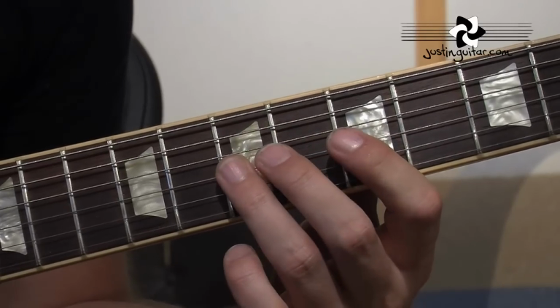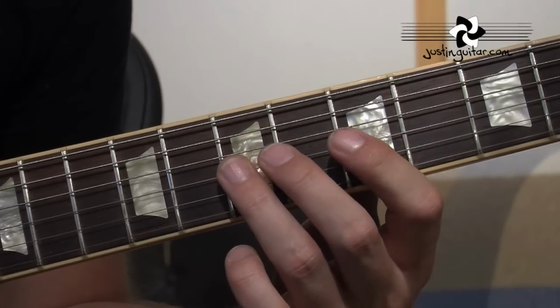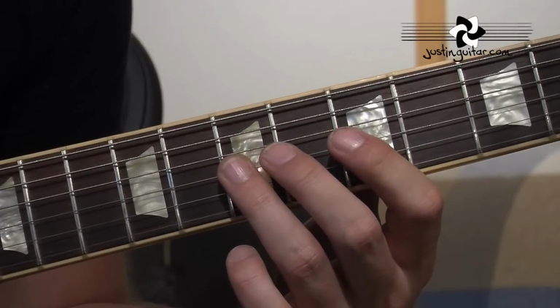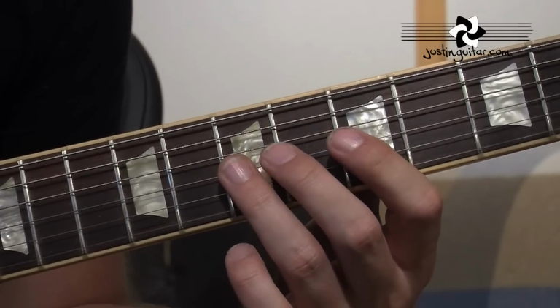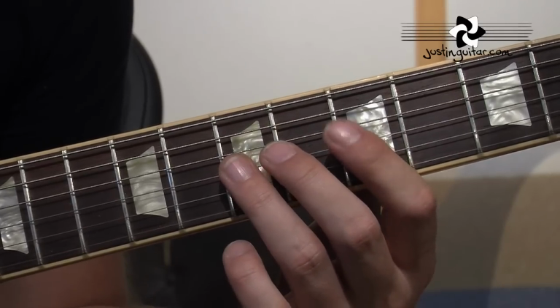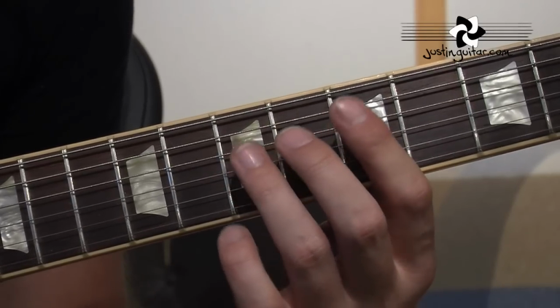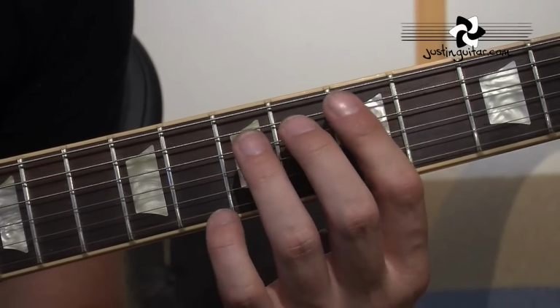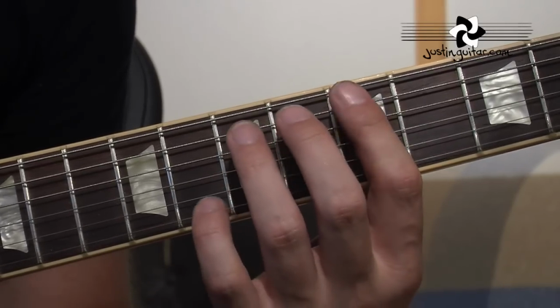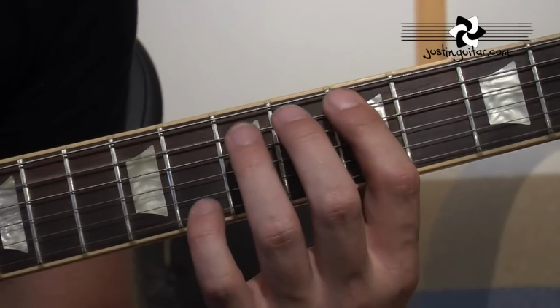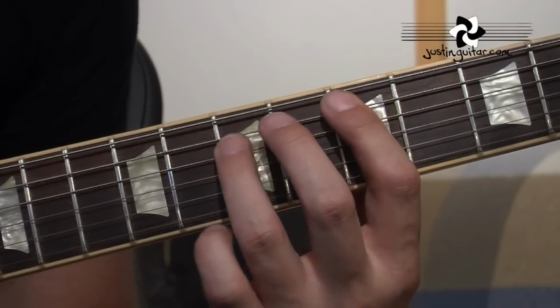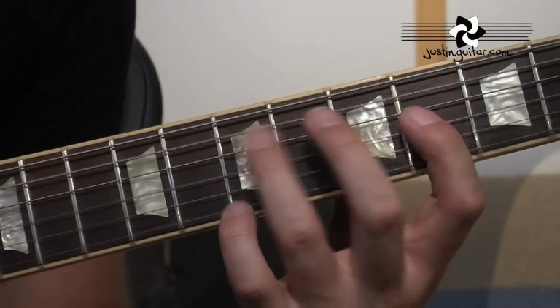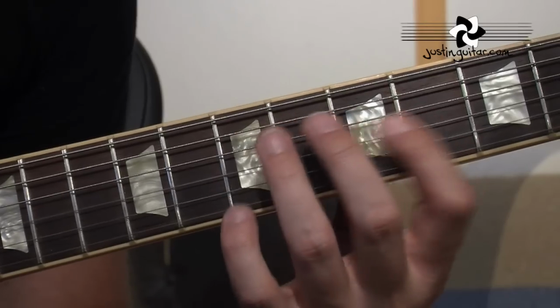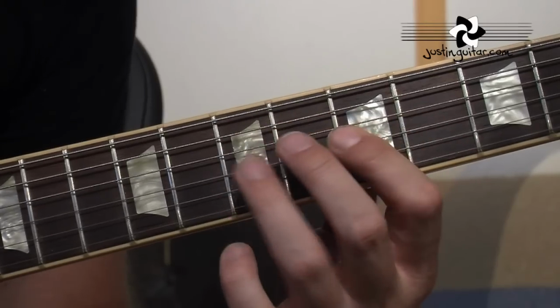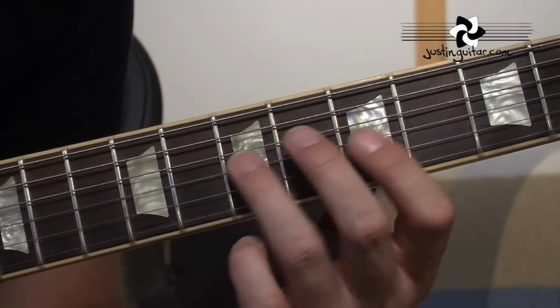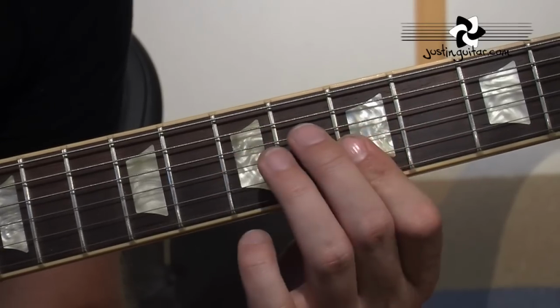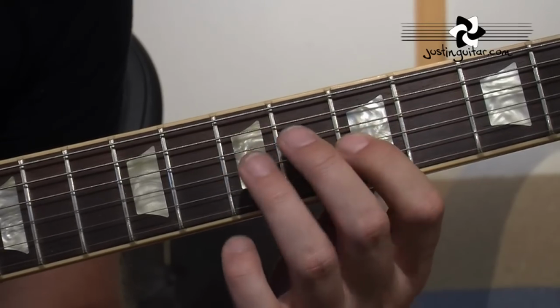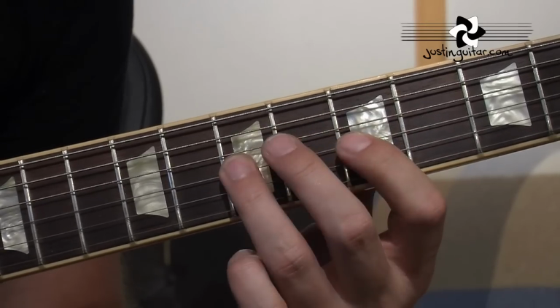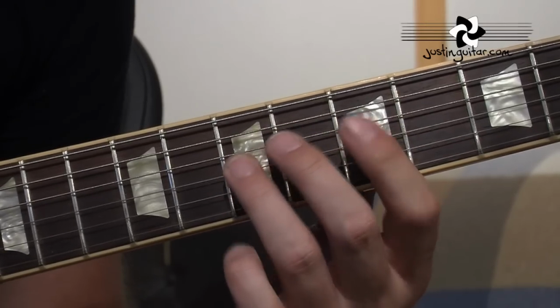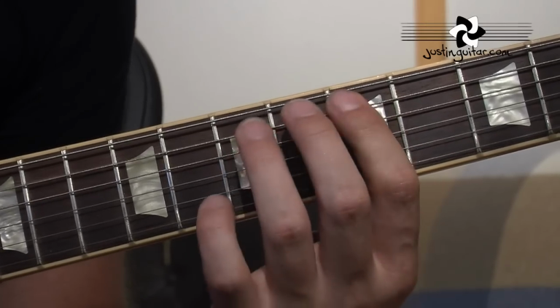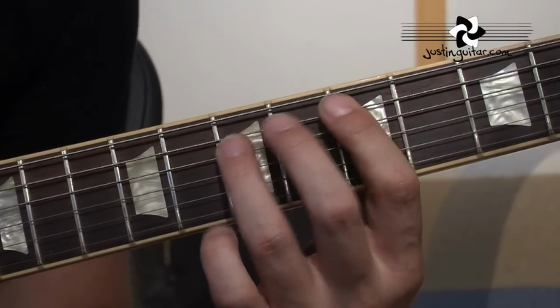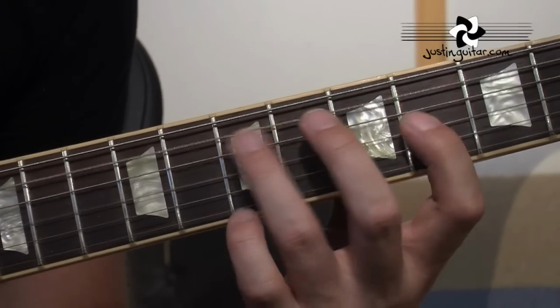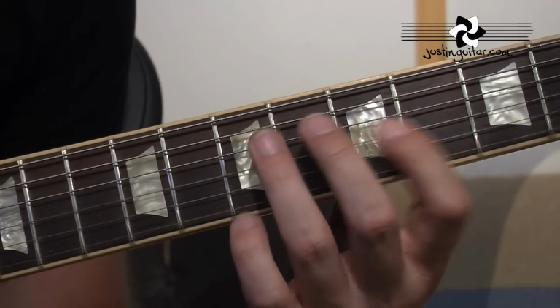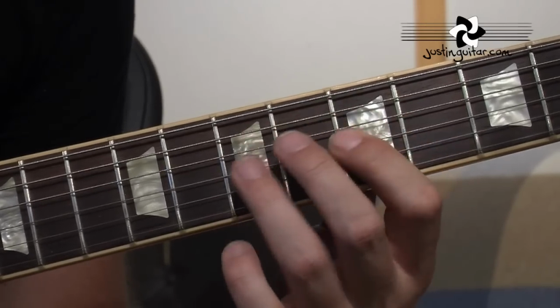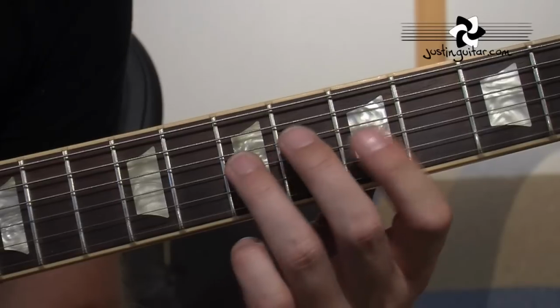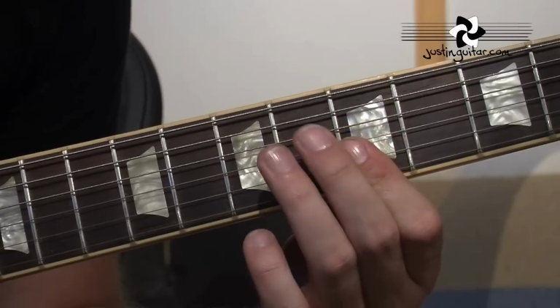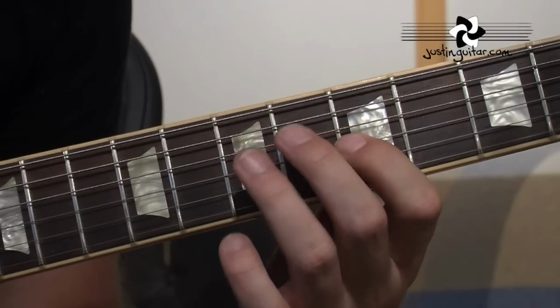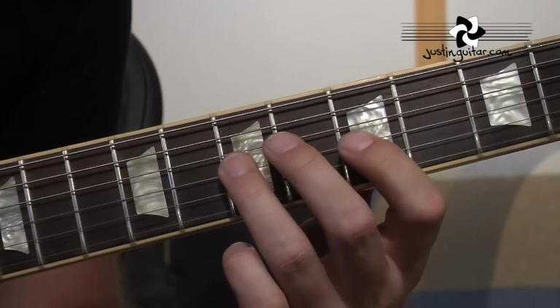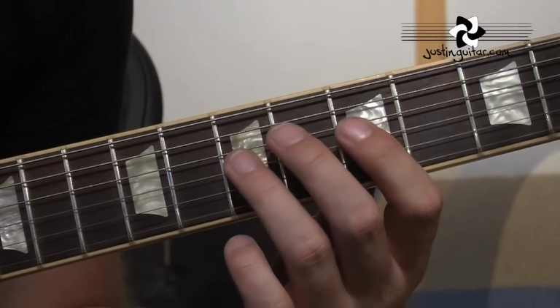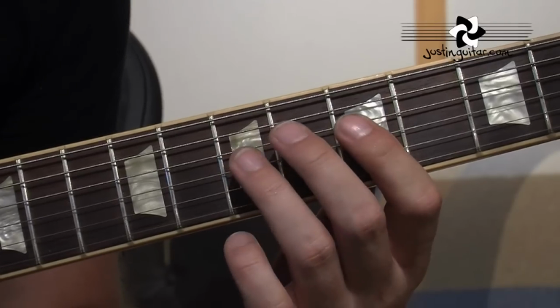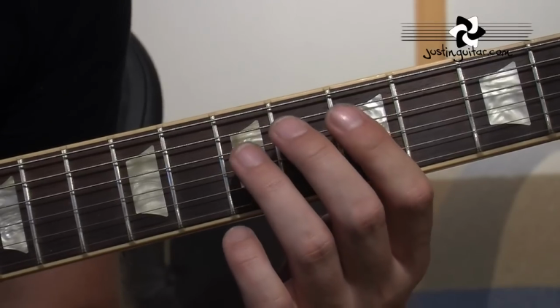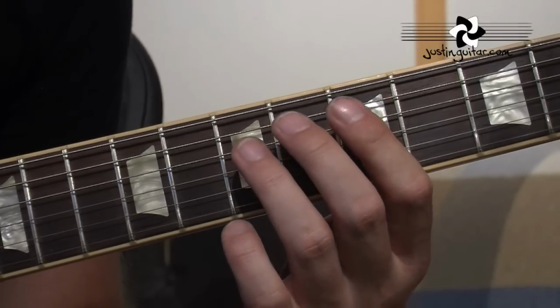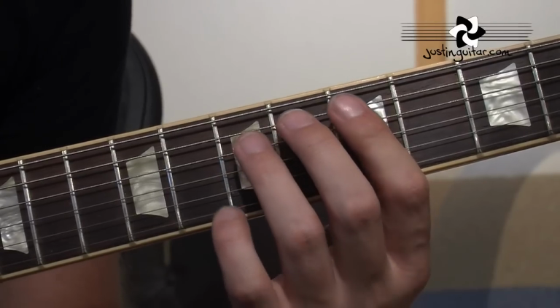Notice the rhythm — it's not straight. Straight would be even, but we want kind of a swing feel.